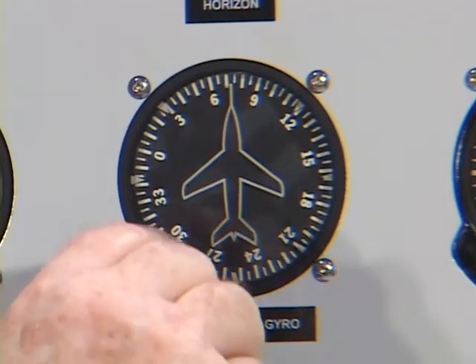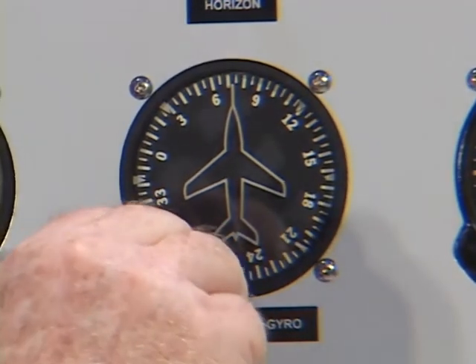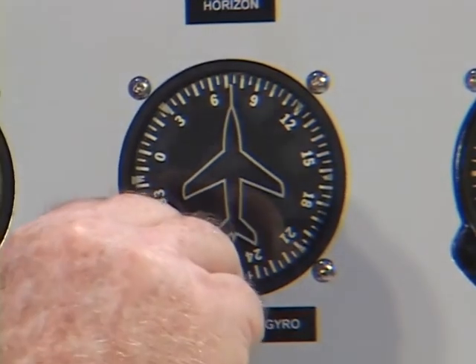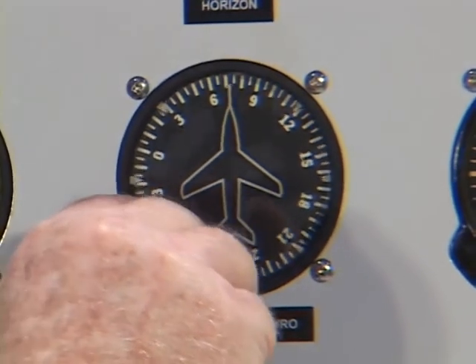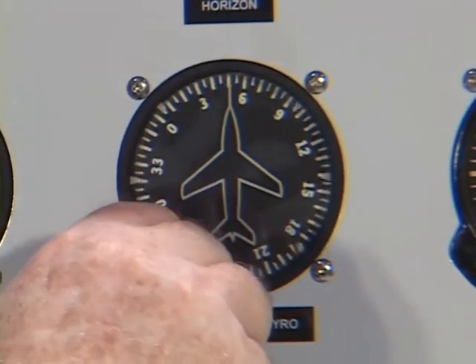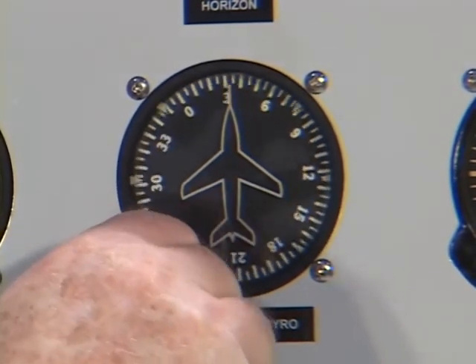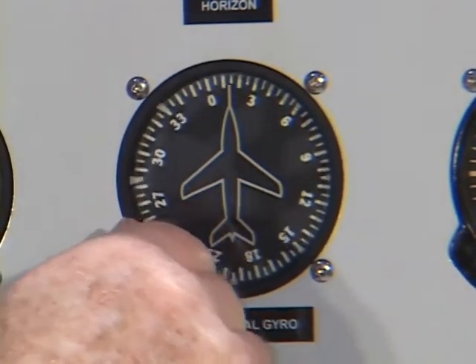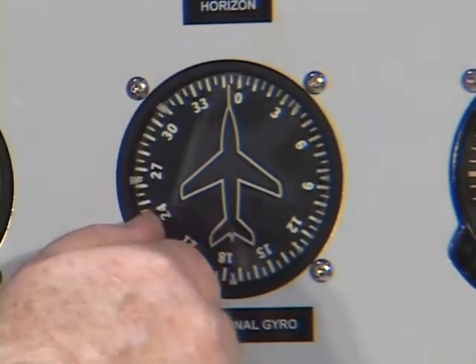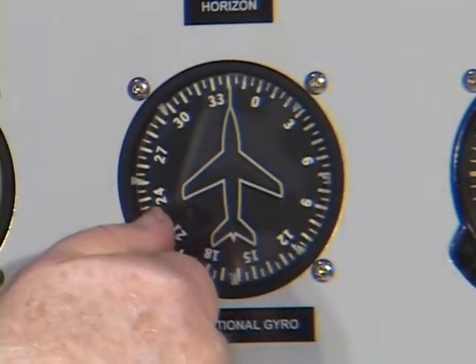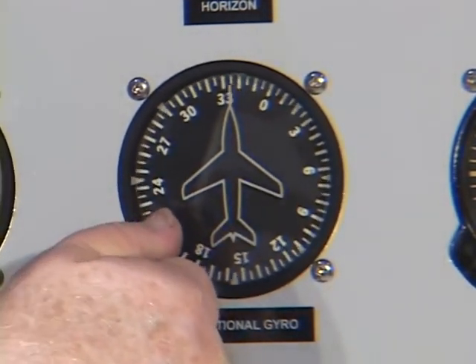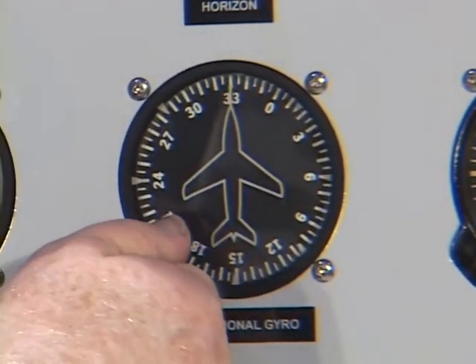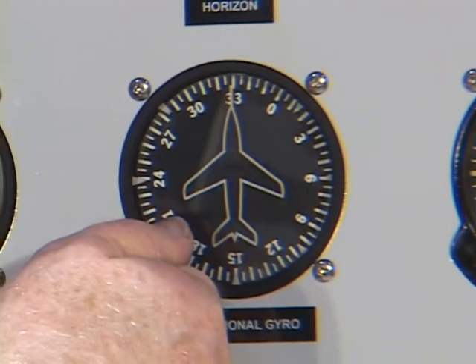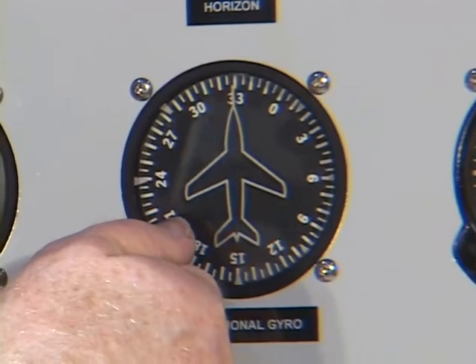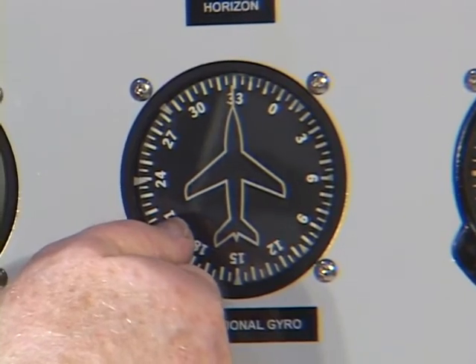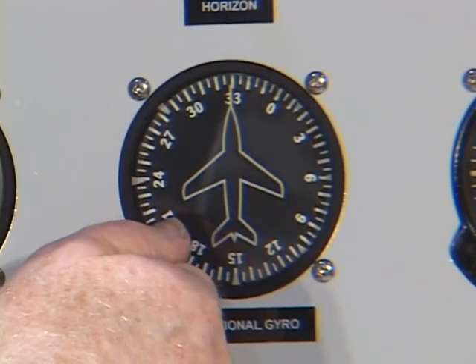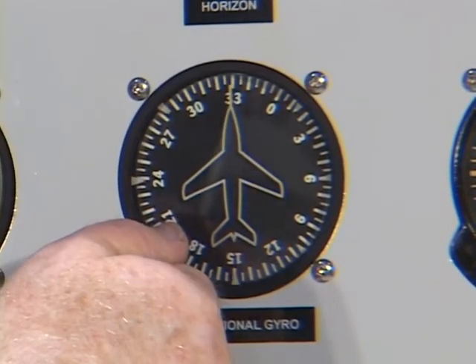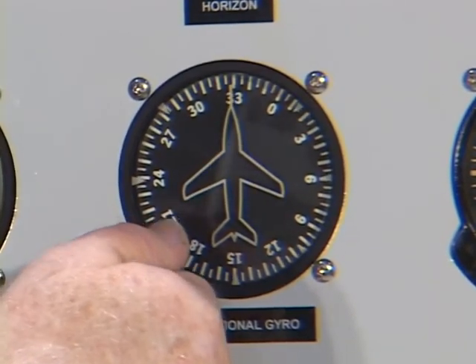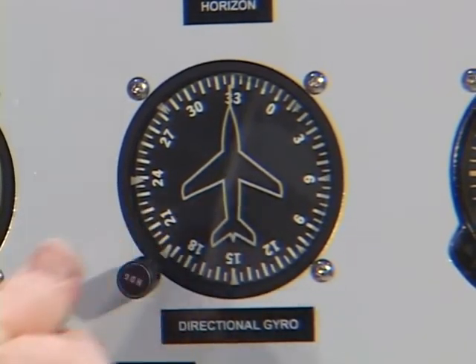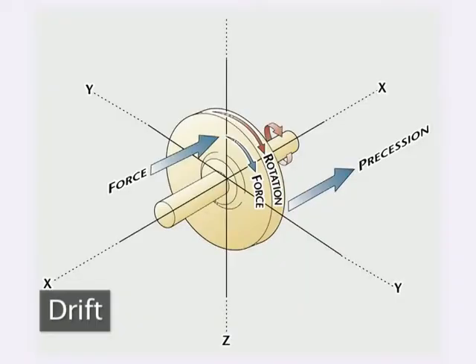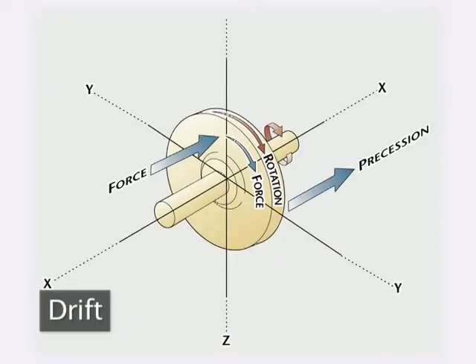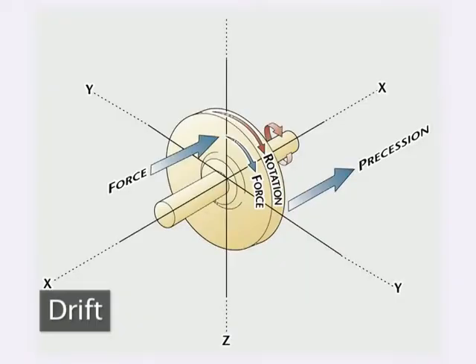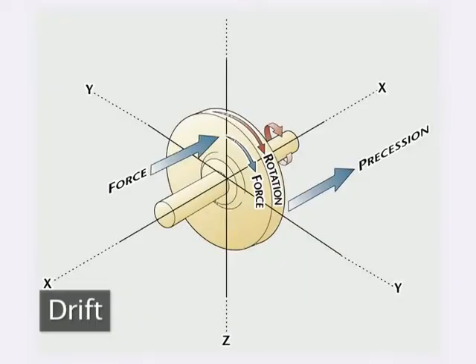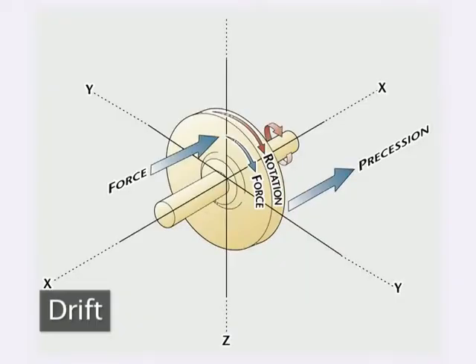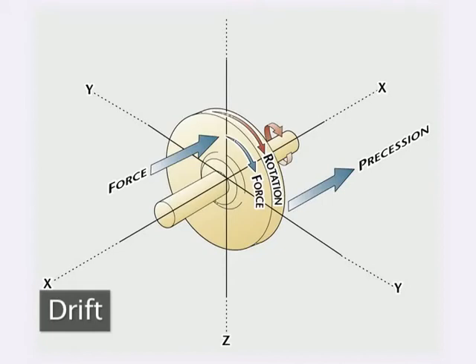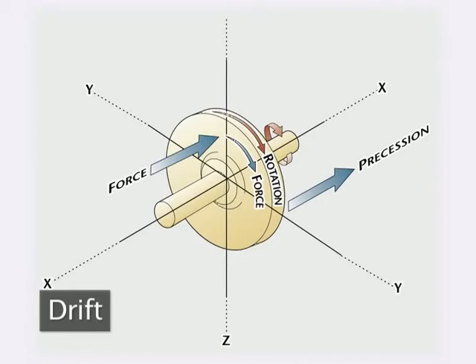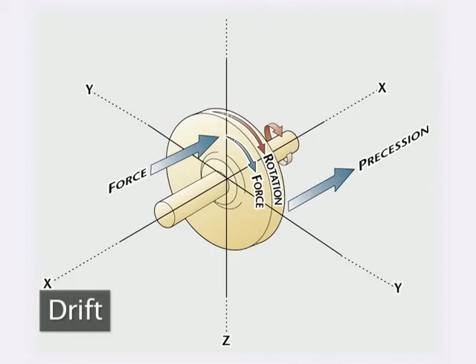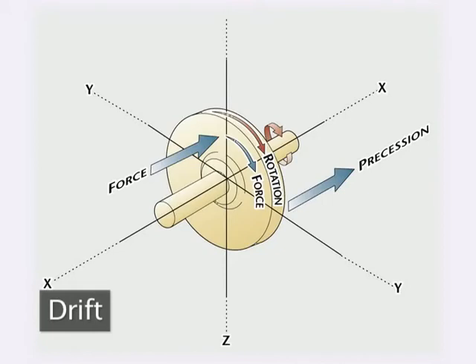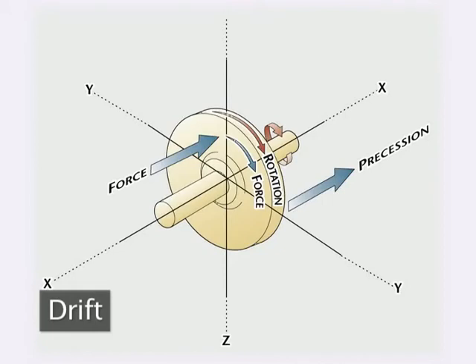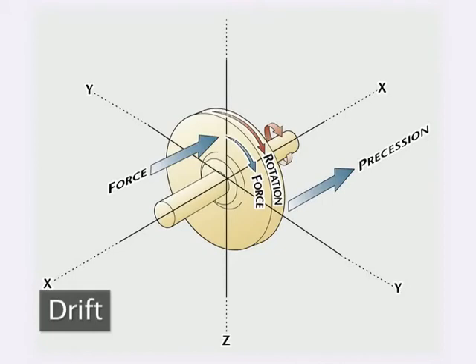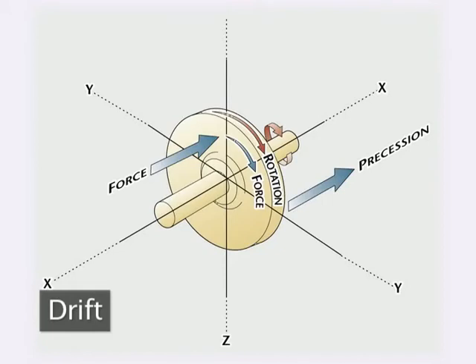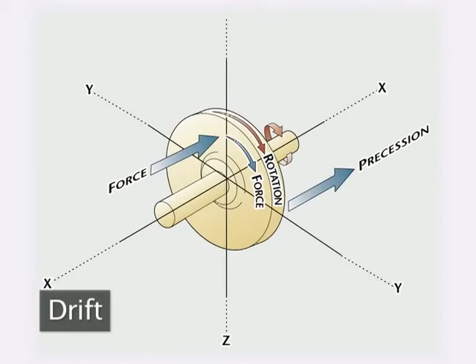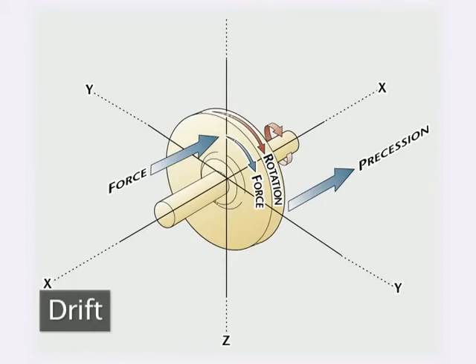The gyro must be first set to the magnetic compass and then checked every 15 to 20 minutes to reset or correct for drift. Drift is the tendency of the gyro rotor to precess due to internal friction or because of the Earth's rotation.